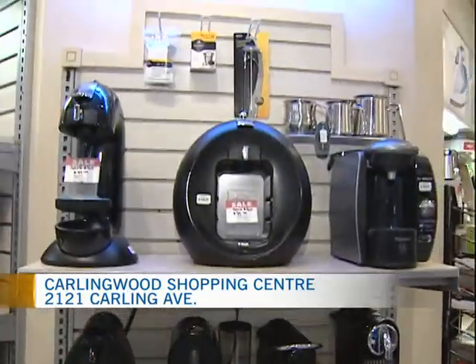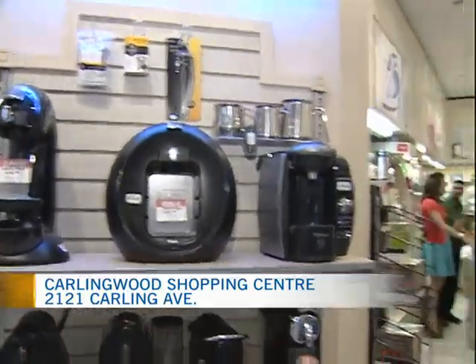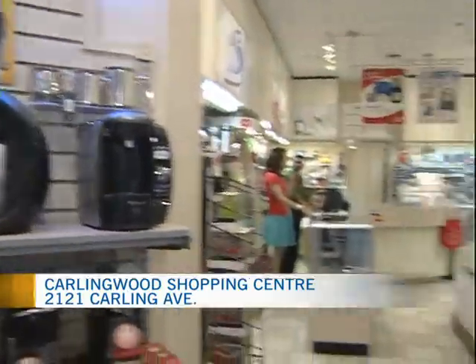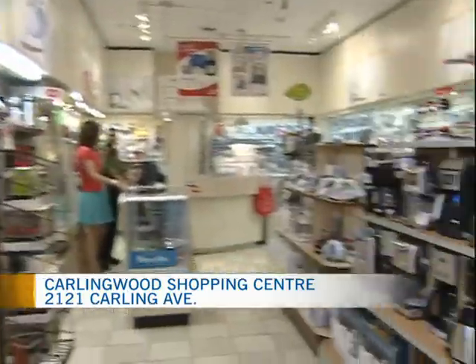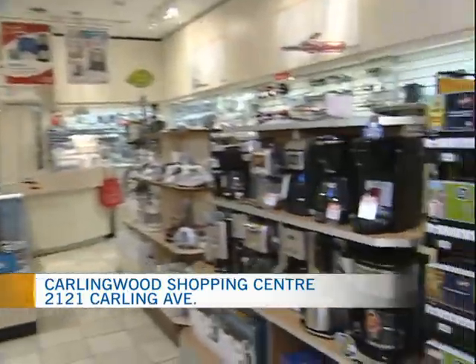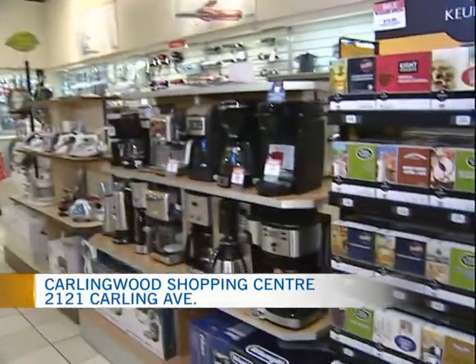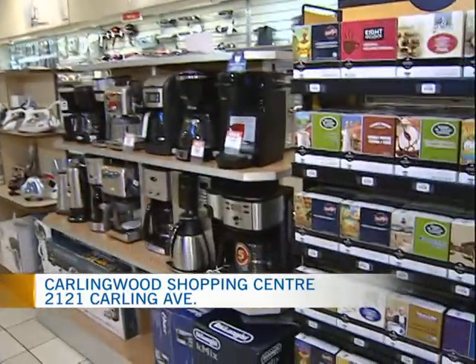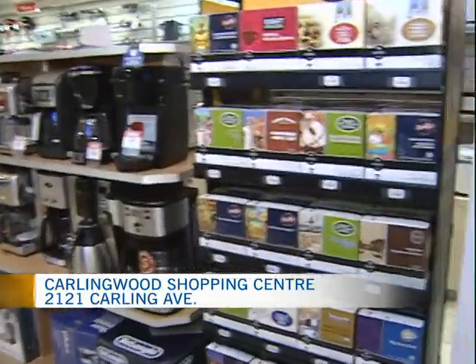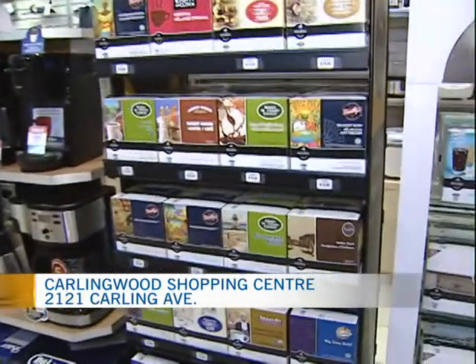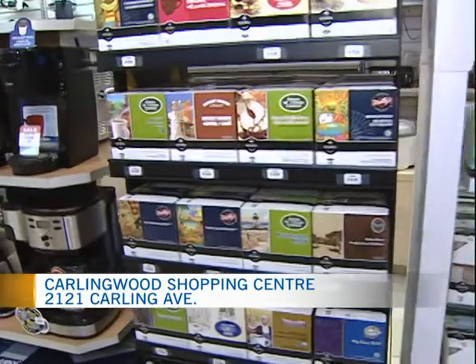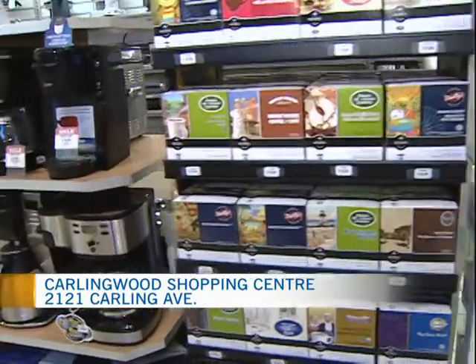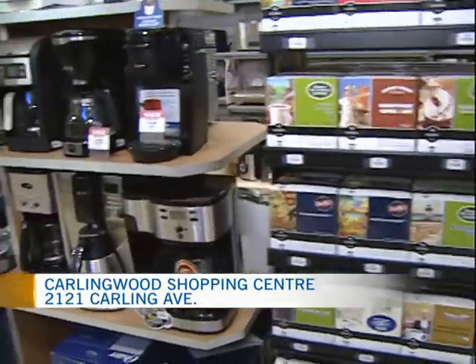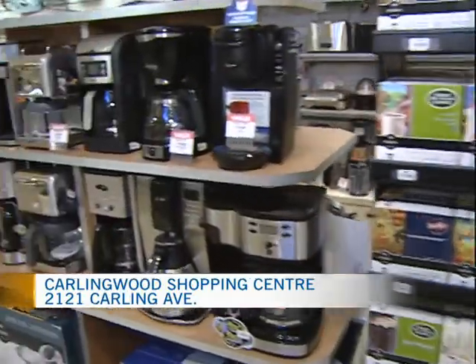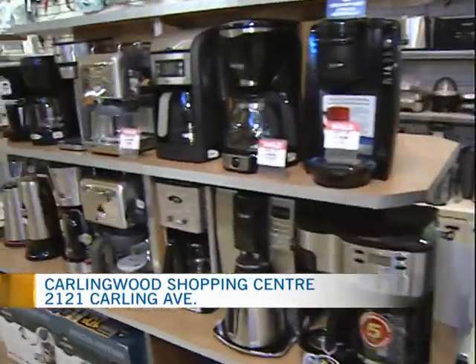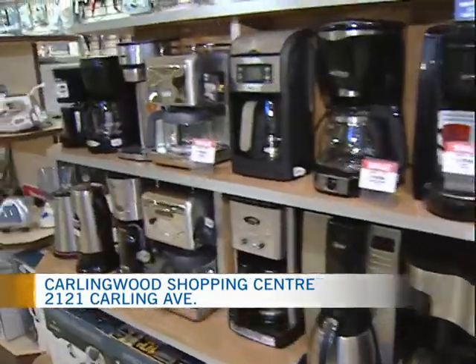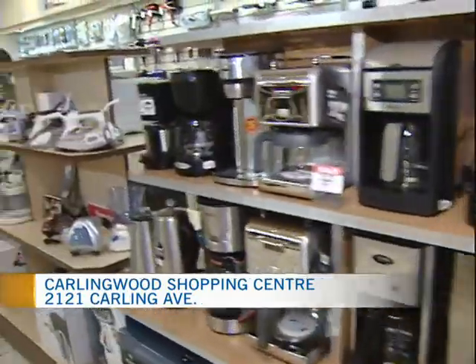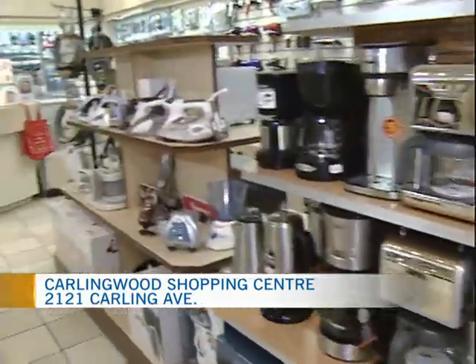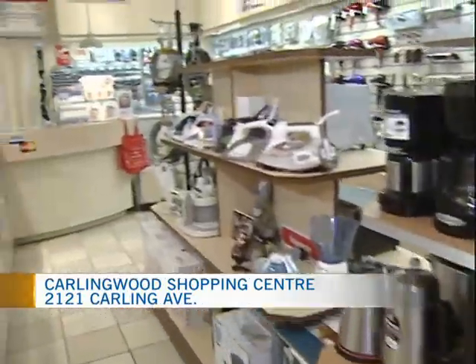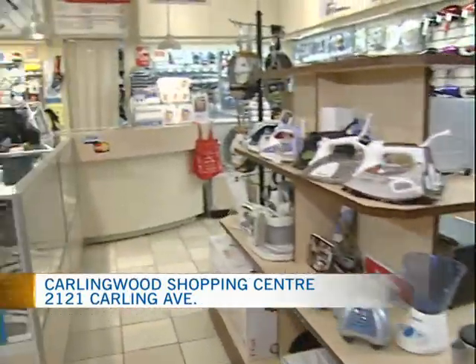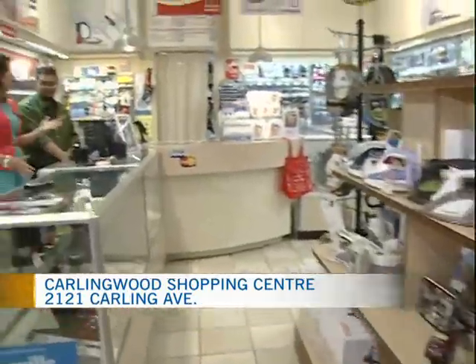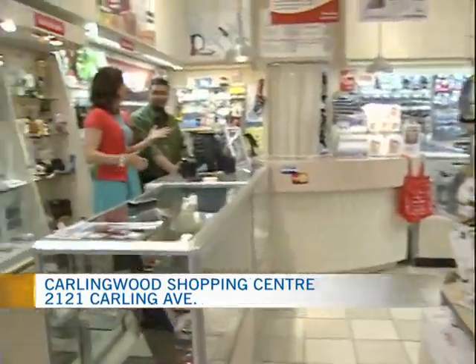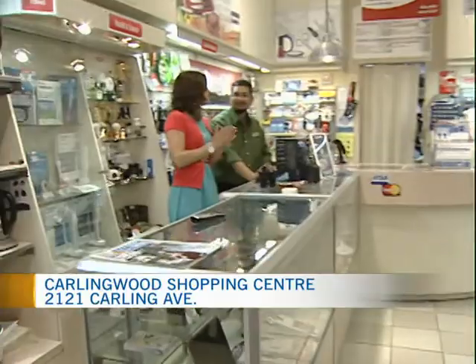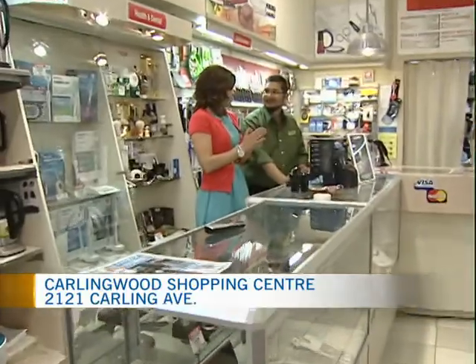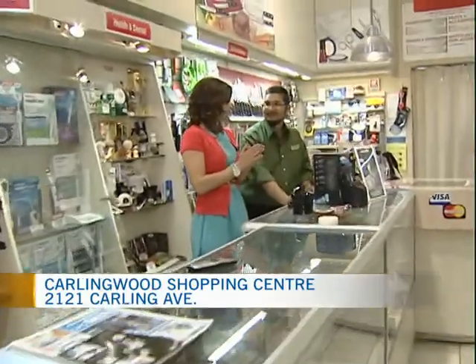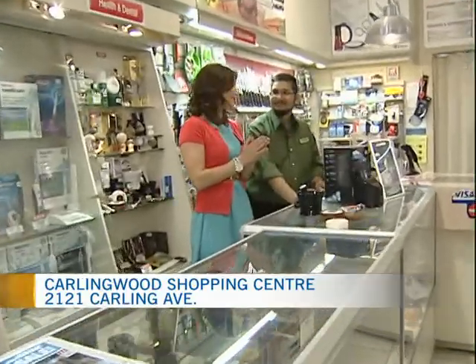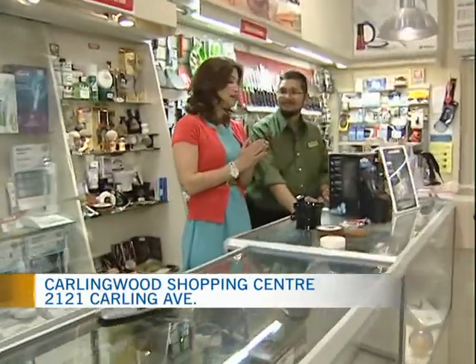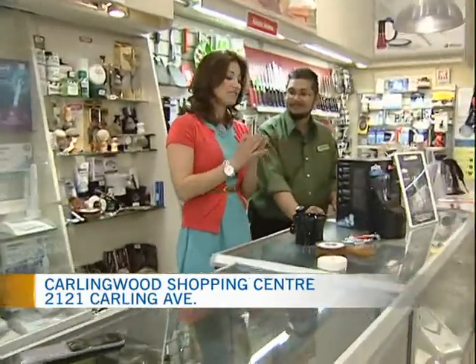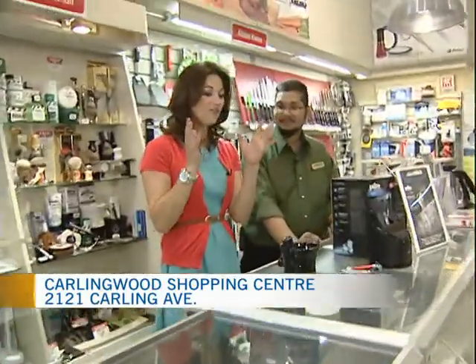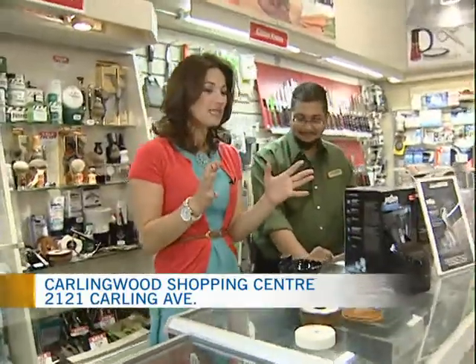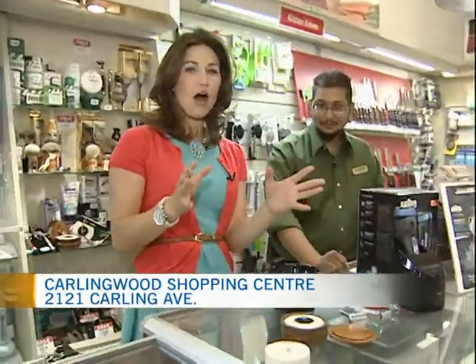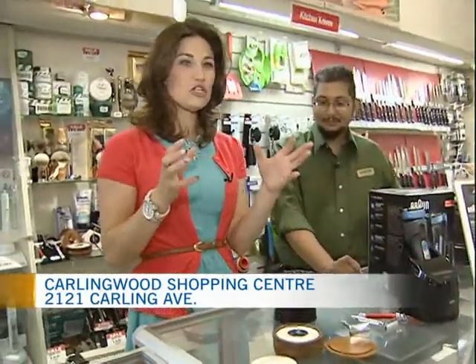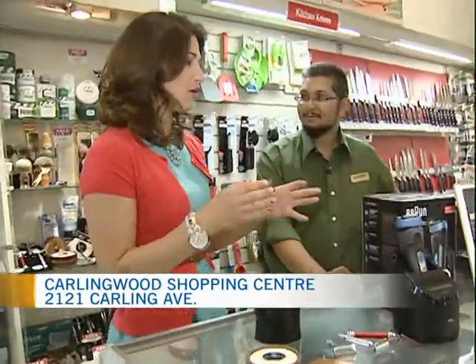The nice thing is Juser knows his stuff, so when you come in here if you have questions and — much like me — you don't know what you're looking for but you want quality, he's going to be able to help you. Now, being Man Week here on CTV Morning Live, we decided to focus on shaving products.